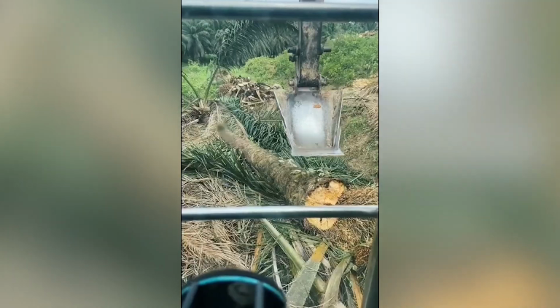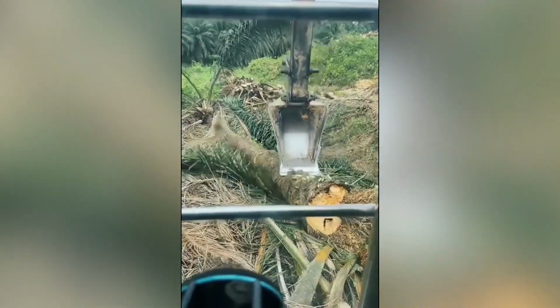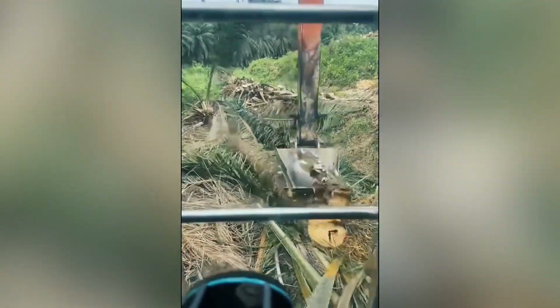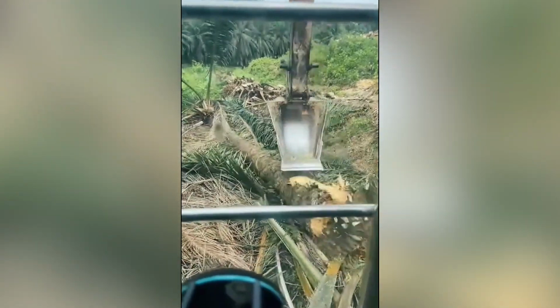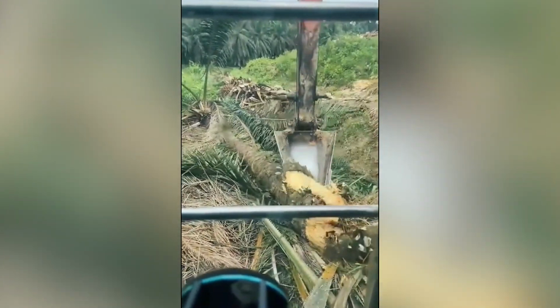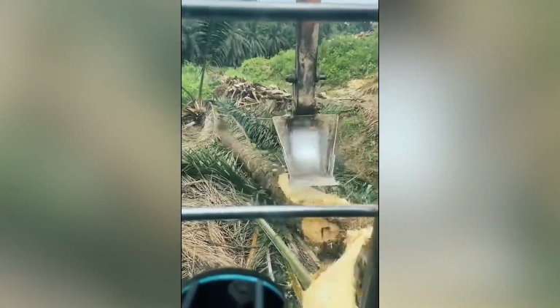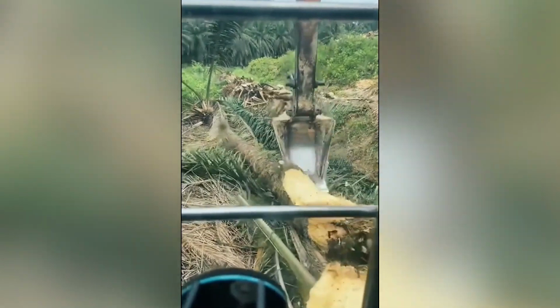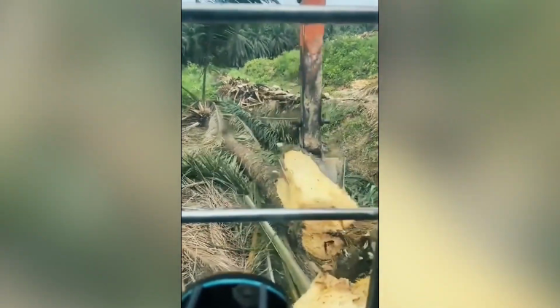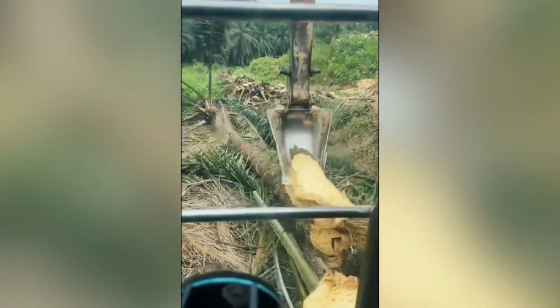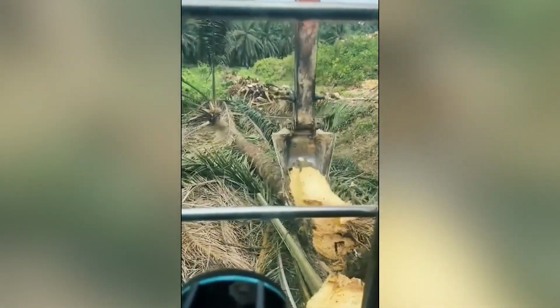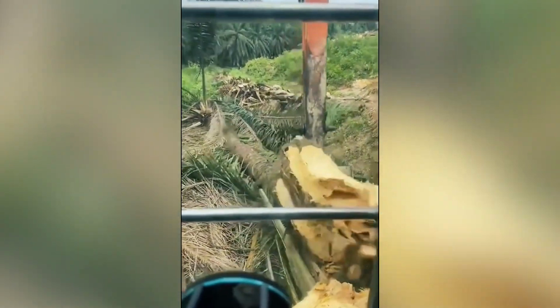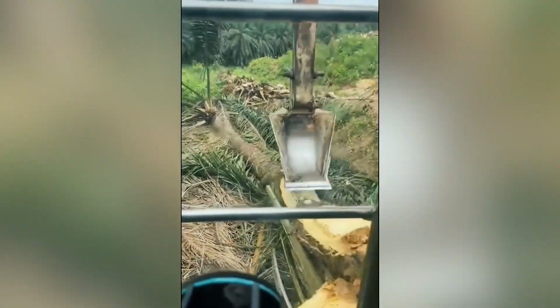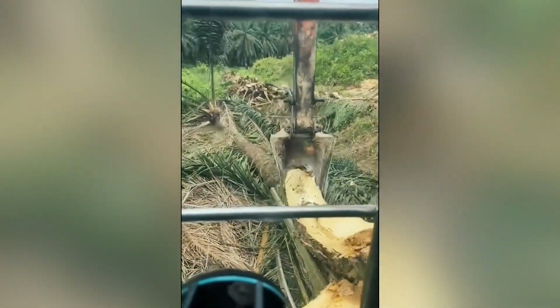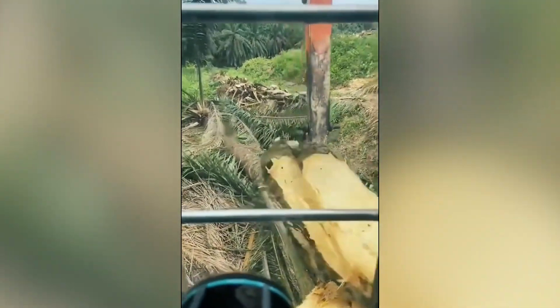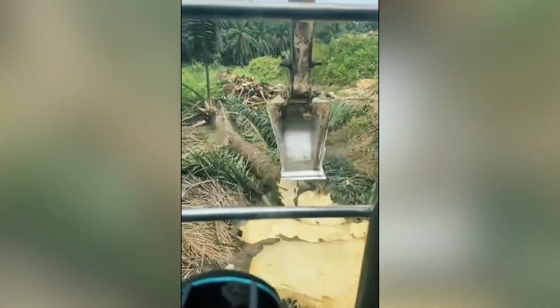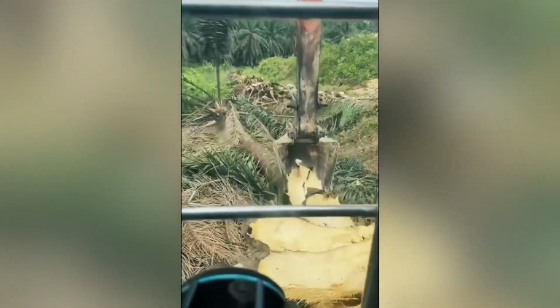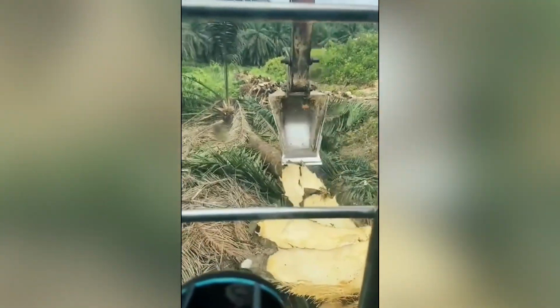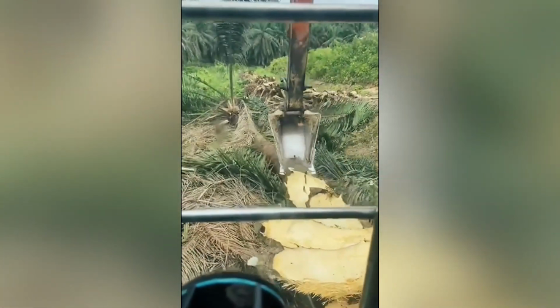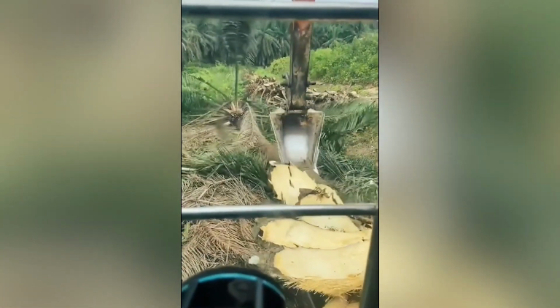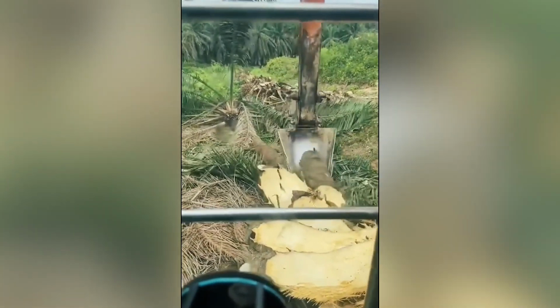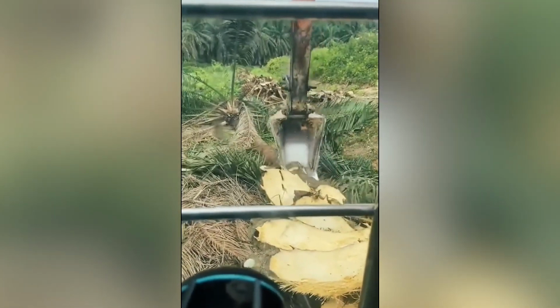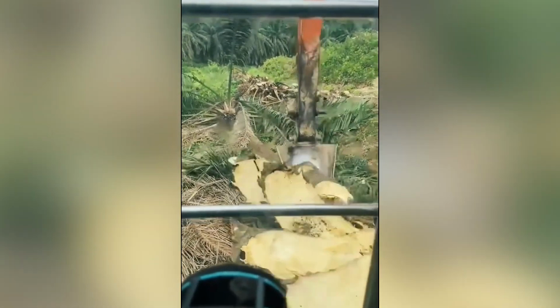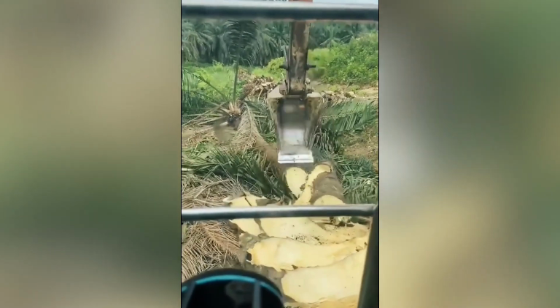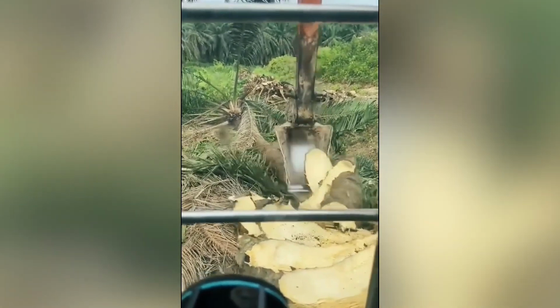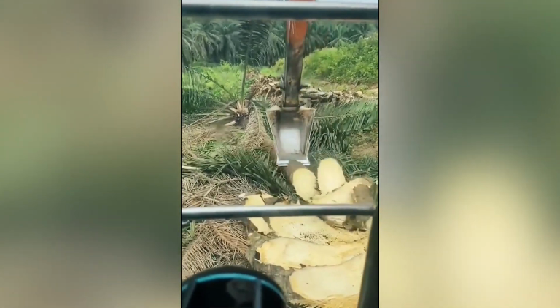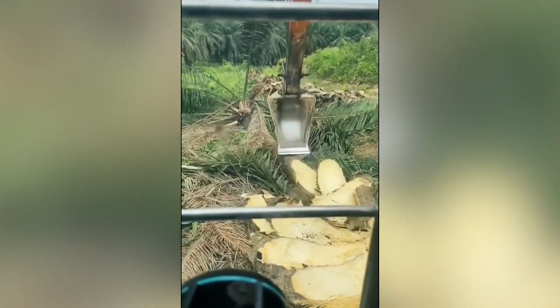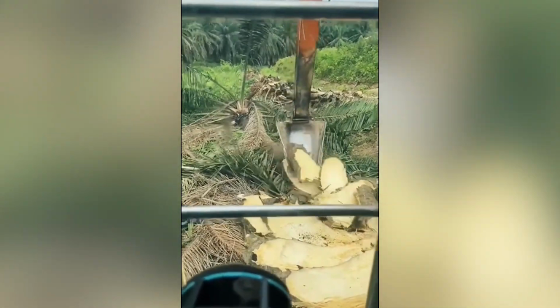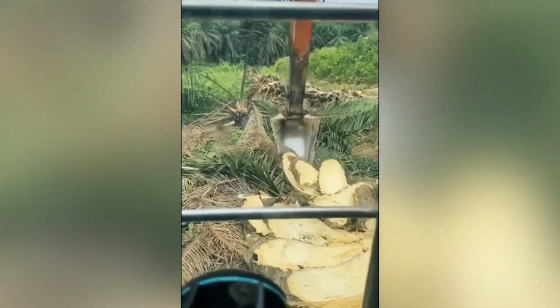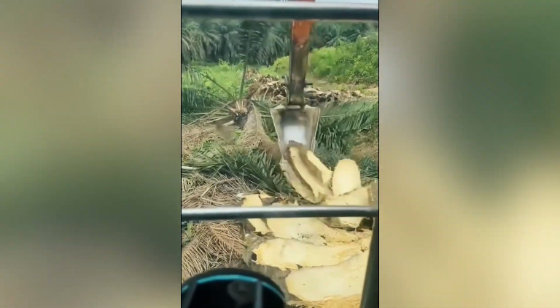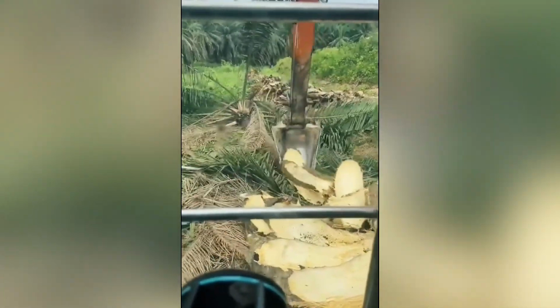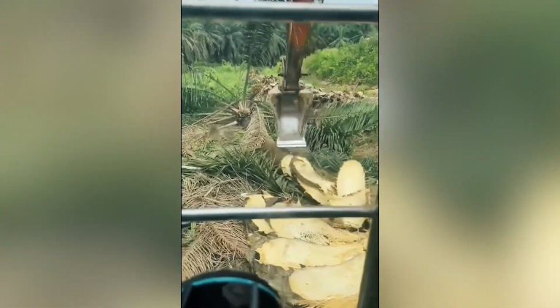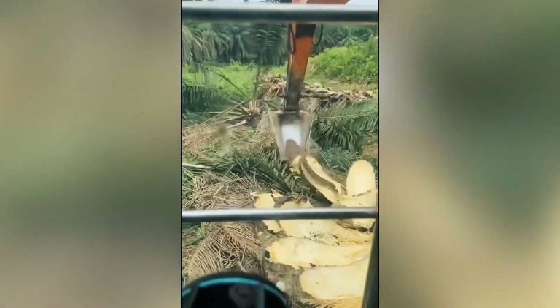One machine was making woods, the other one was completely eradicating them. This one, in its turn, is cutting out perfect wood pieces to be used for different purposes.